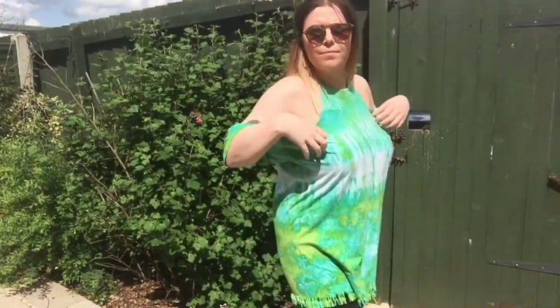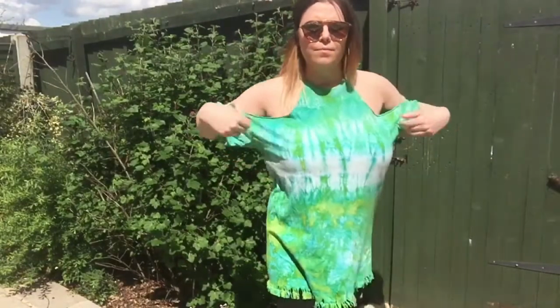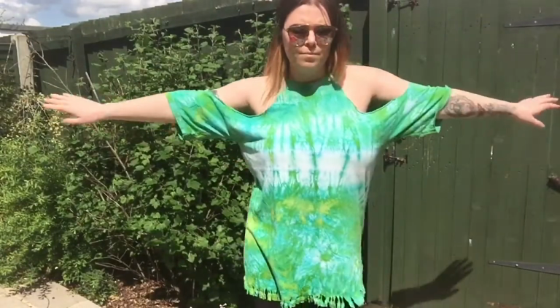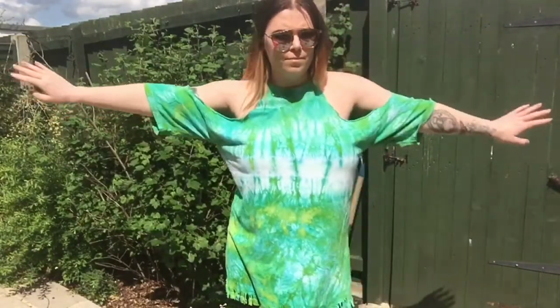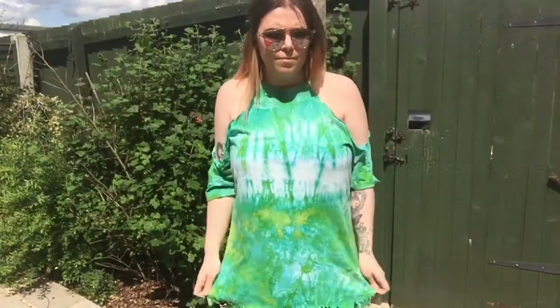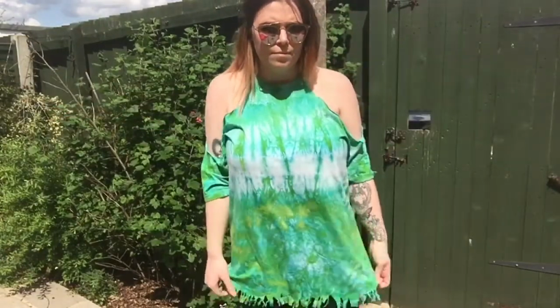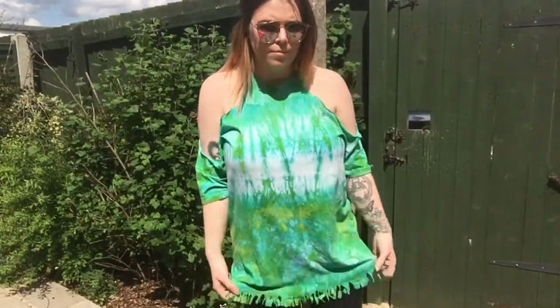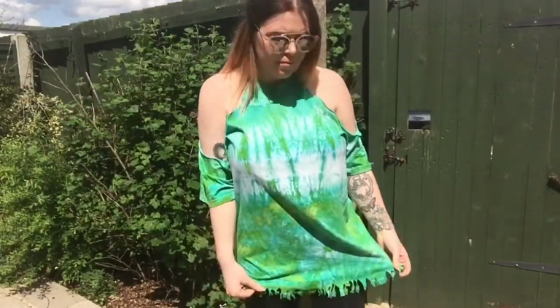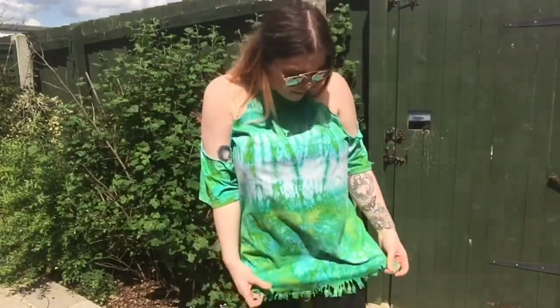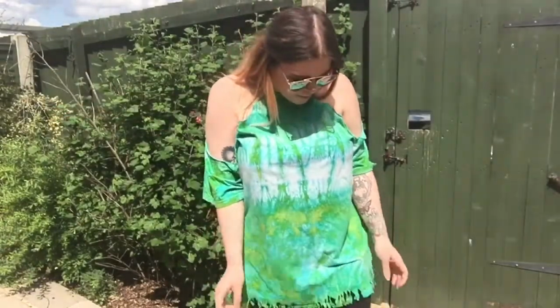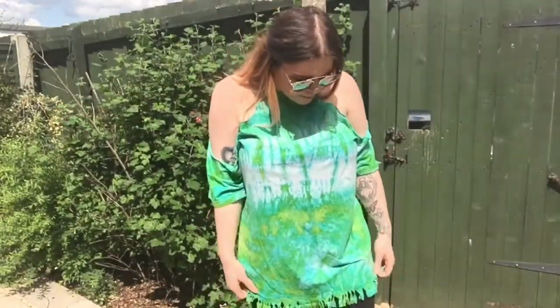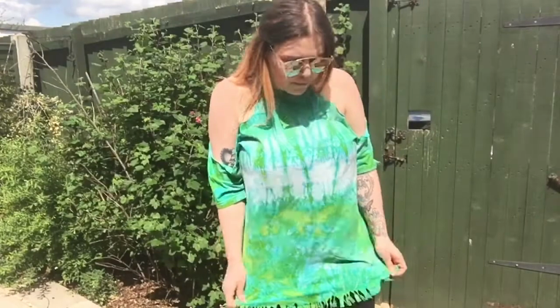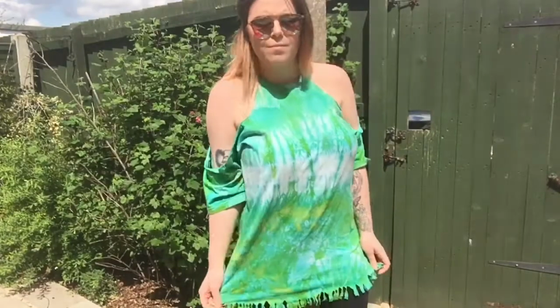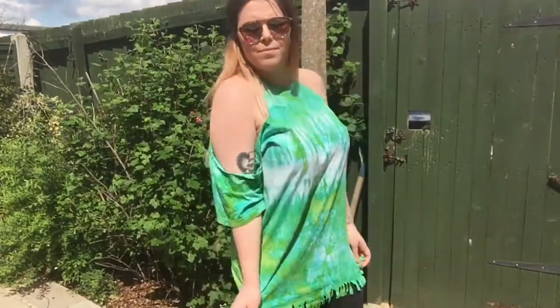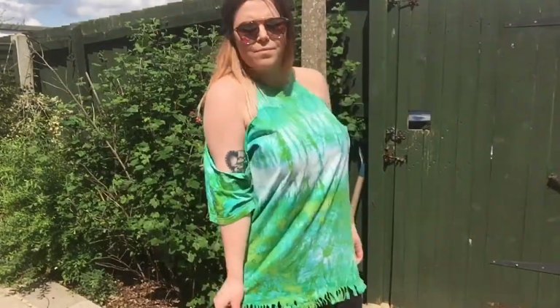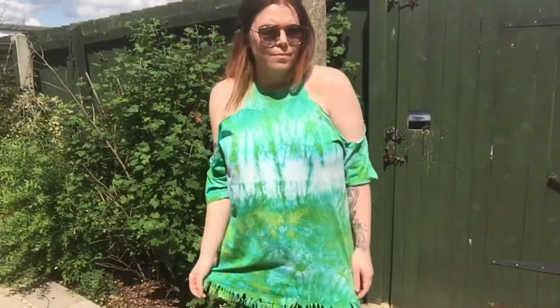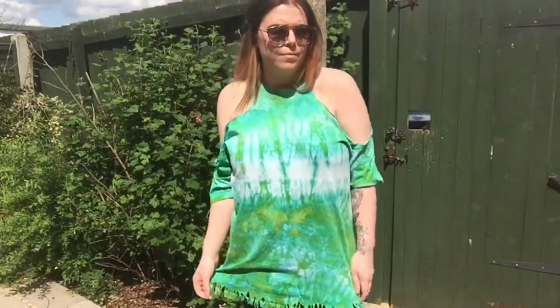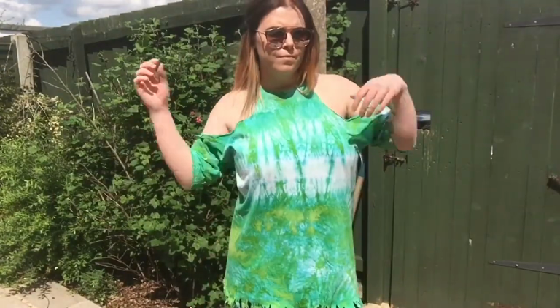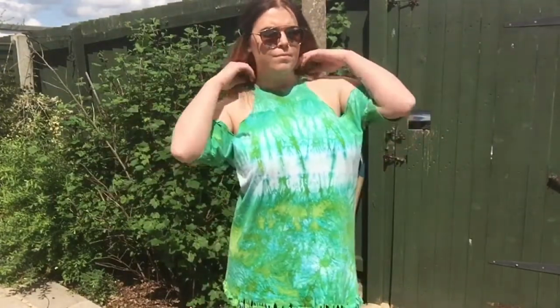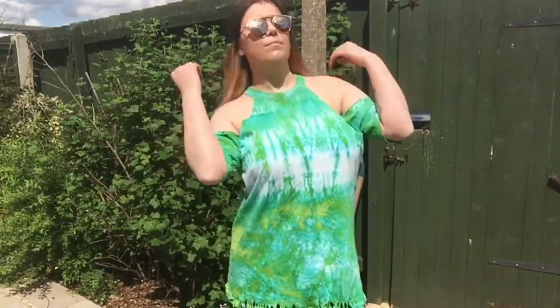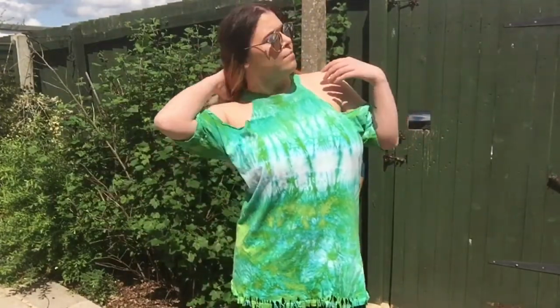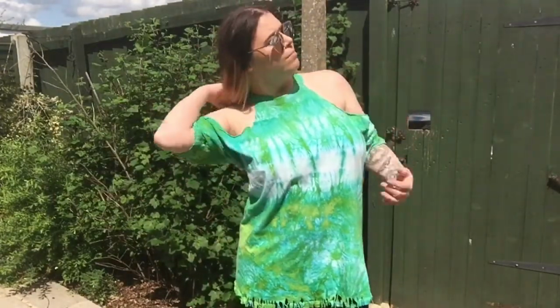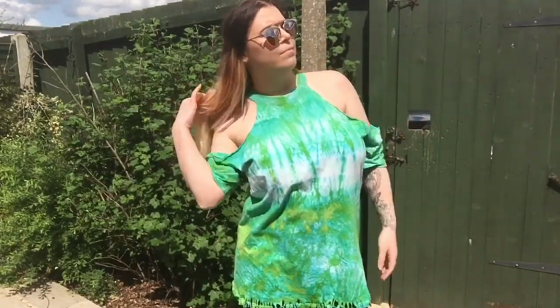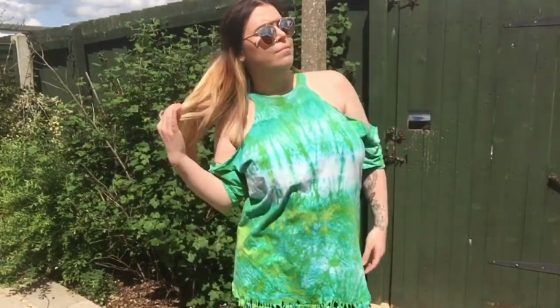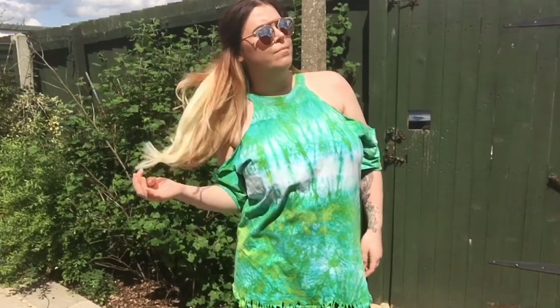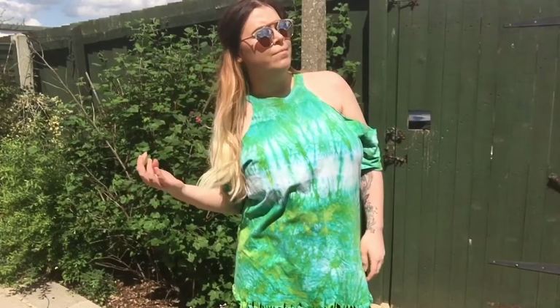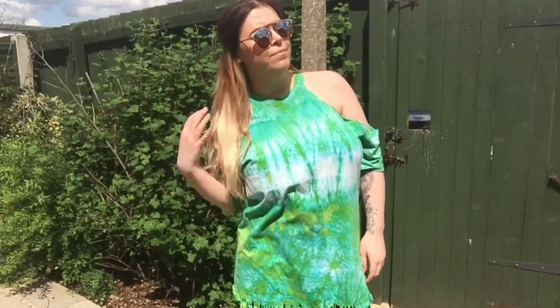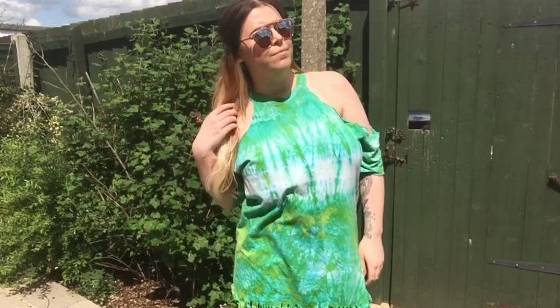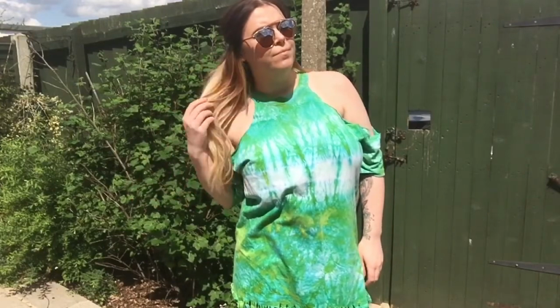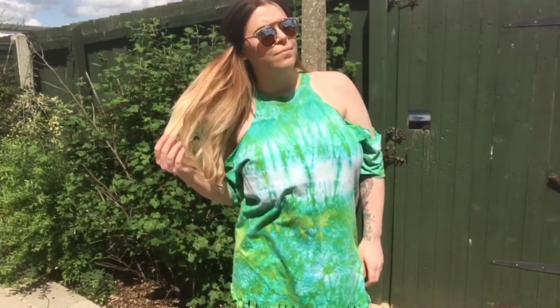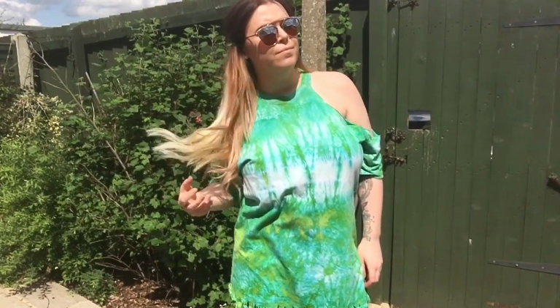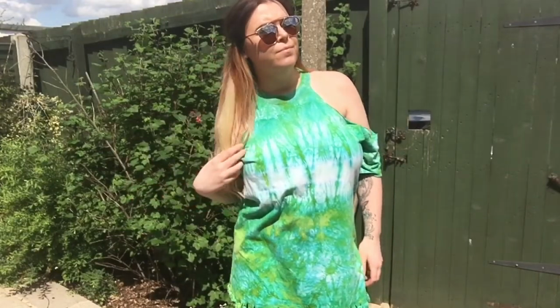So for this one, I cut out these shoulder areas and exaggerated them down the arm. I also added three little bits at the bottom.